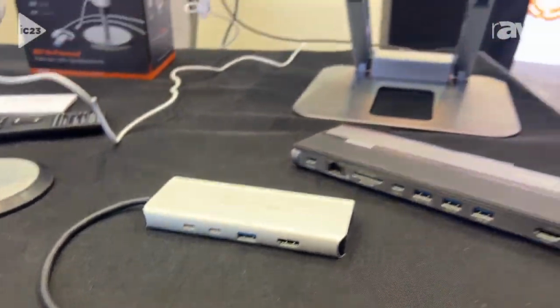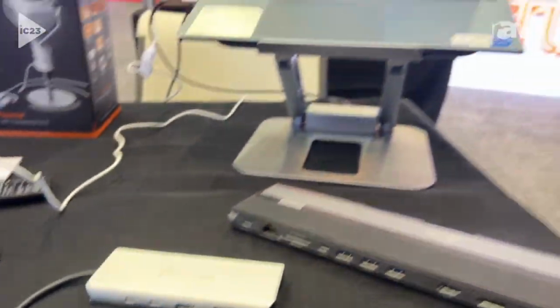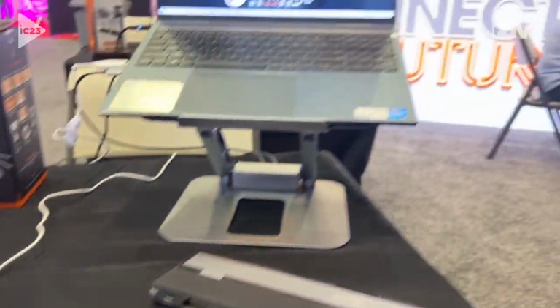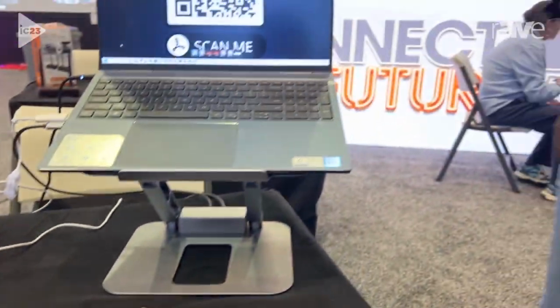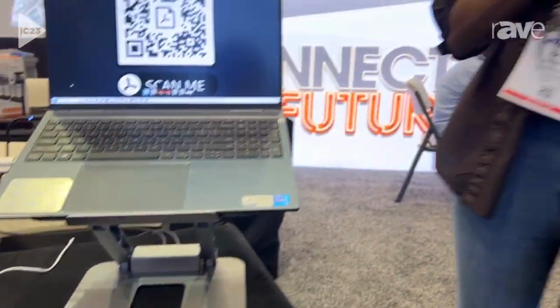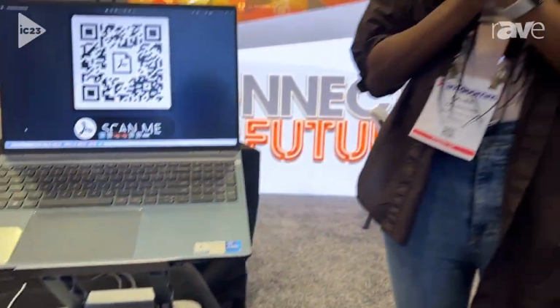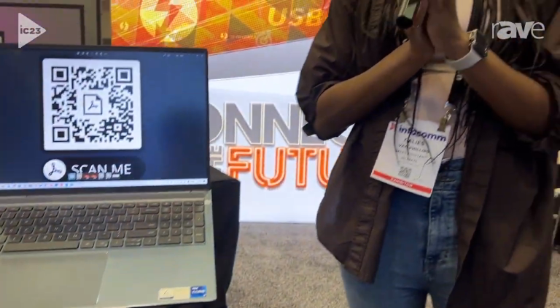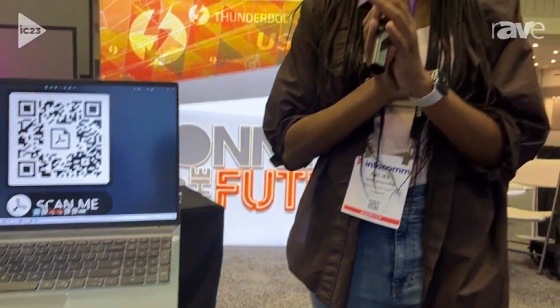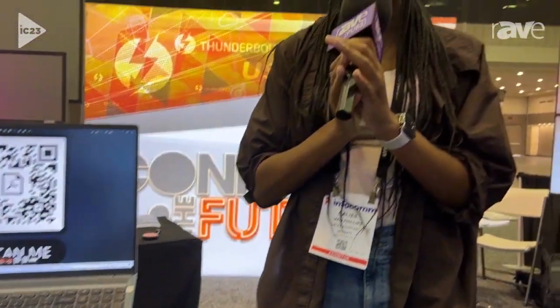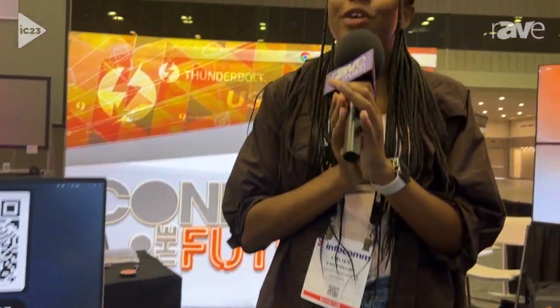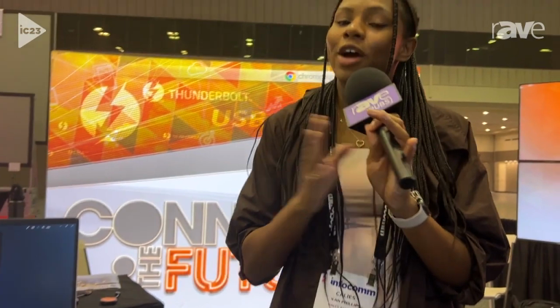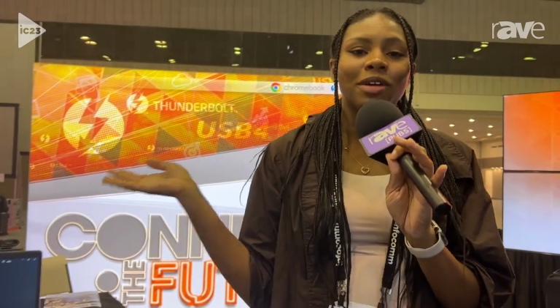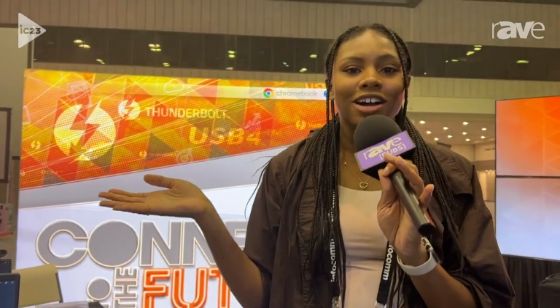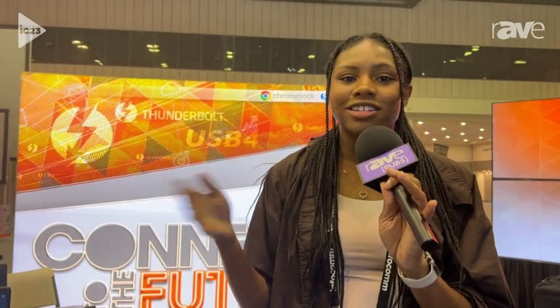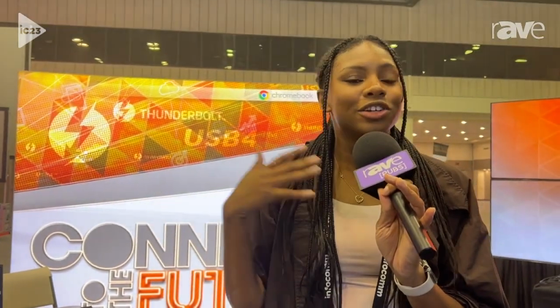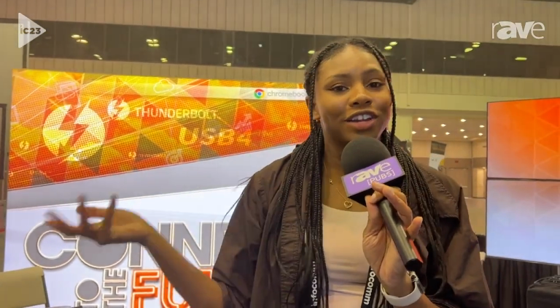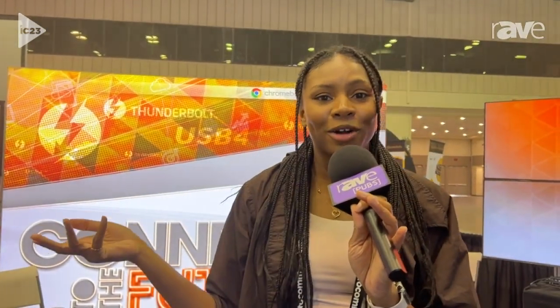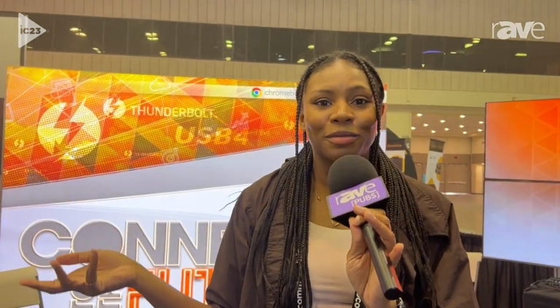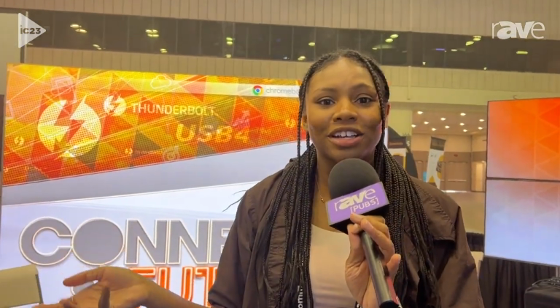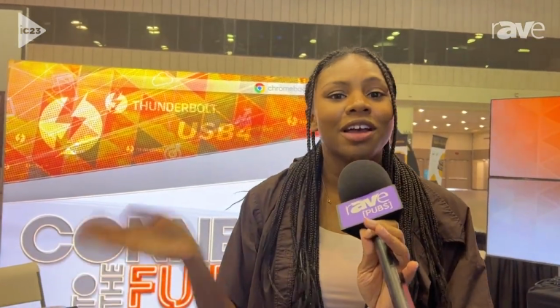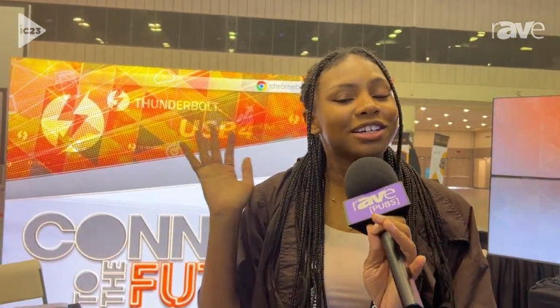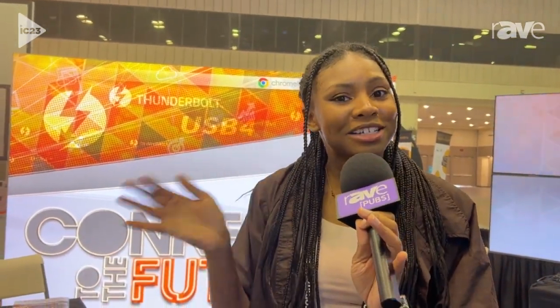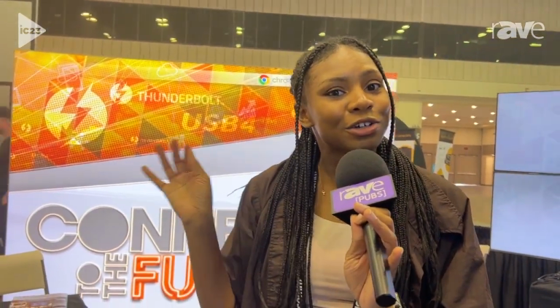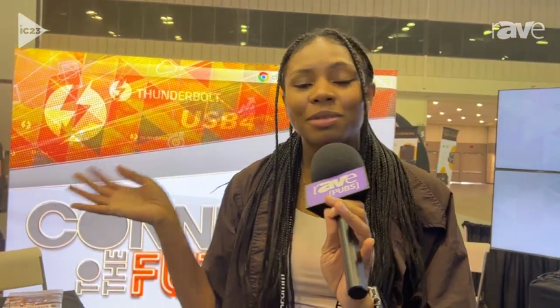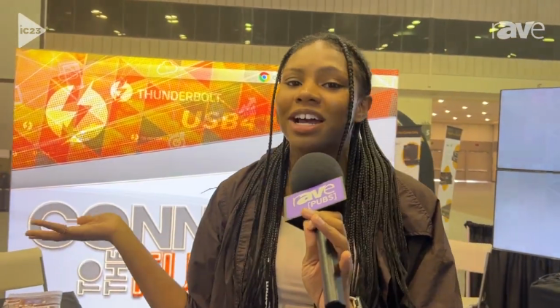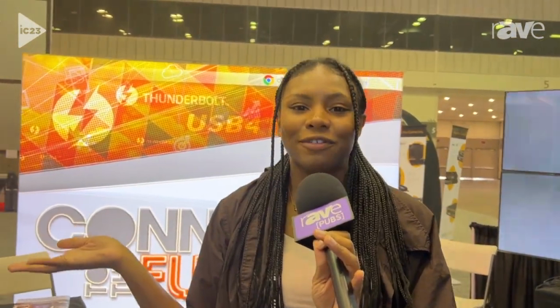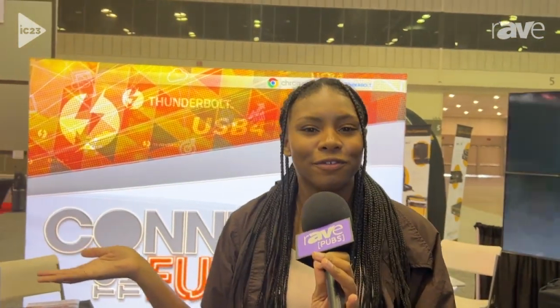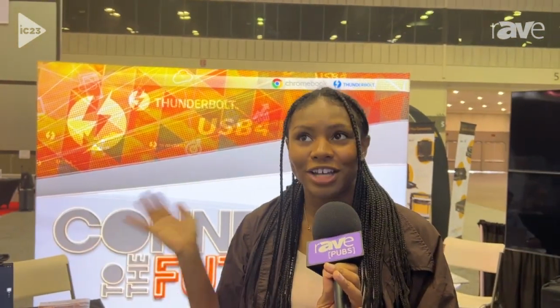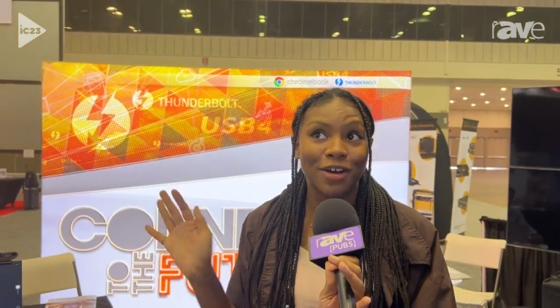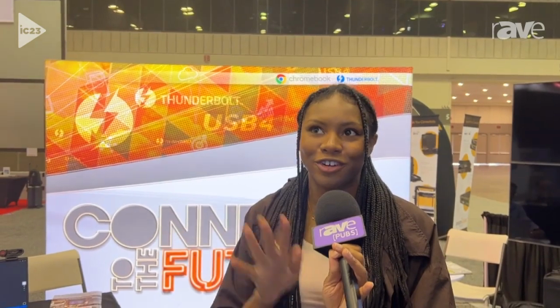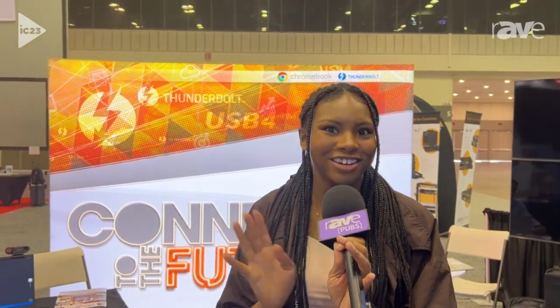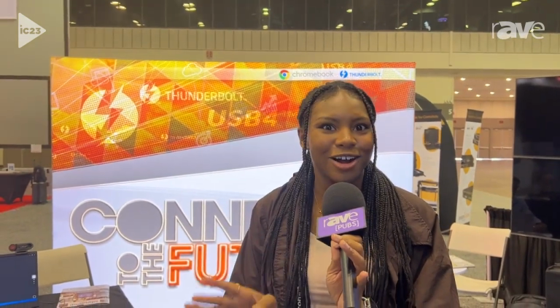We do specialize in docking stations, so if you ever want to contact us or need more information, please go to our website at j5create.com. Thanks for listening!